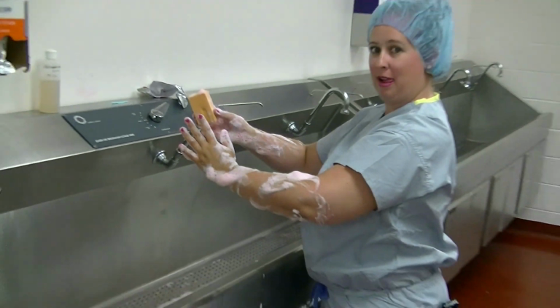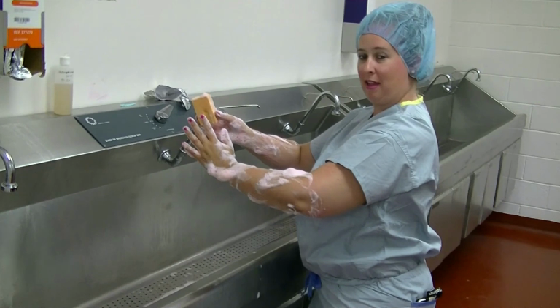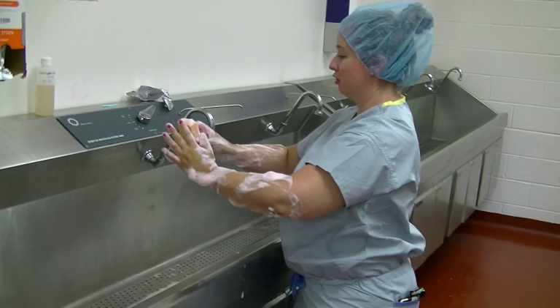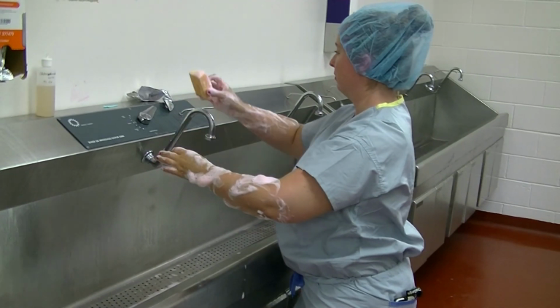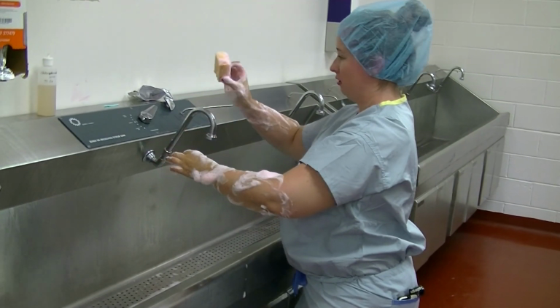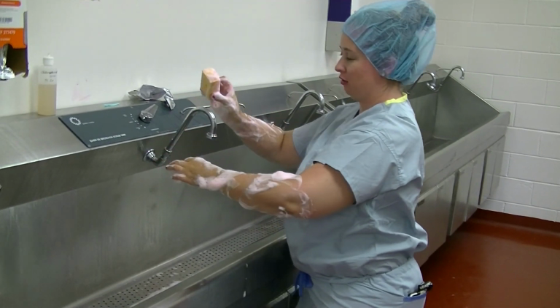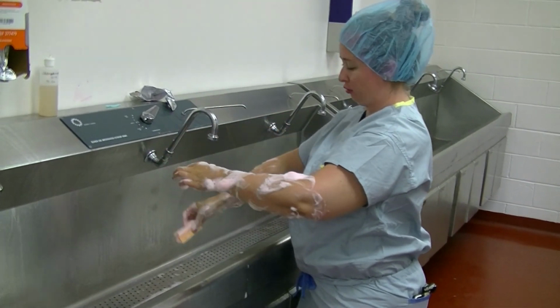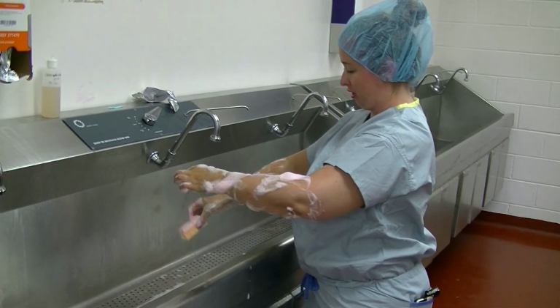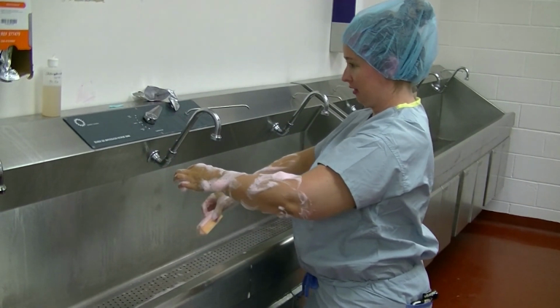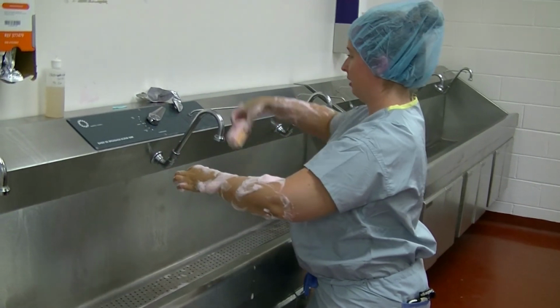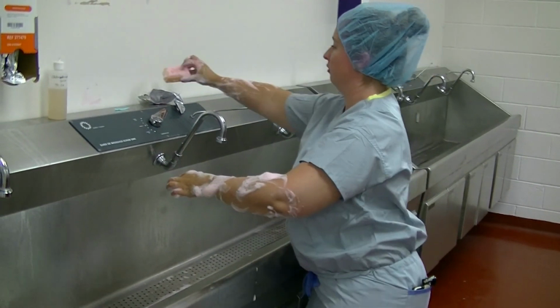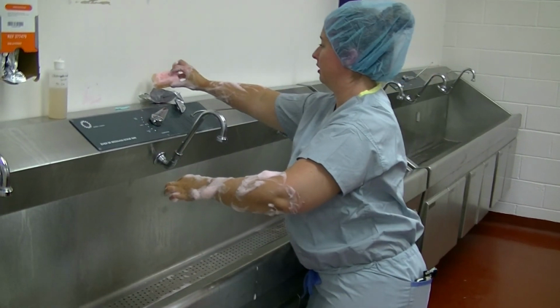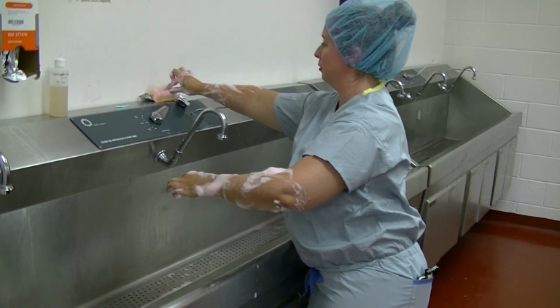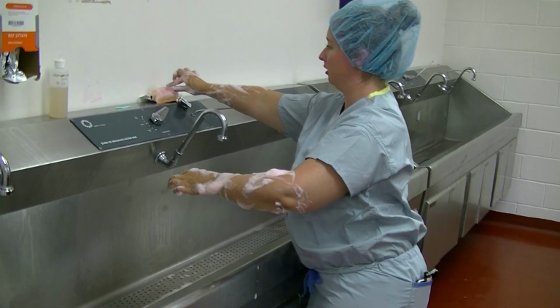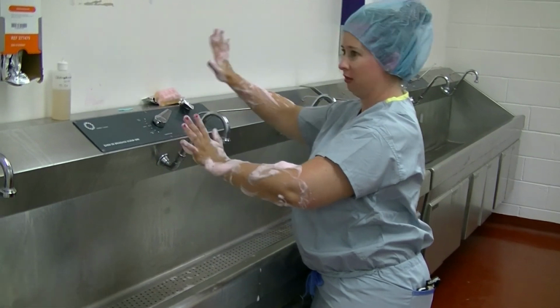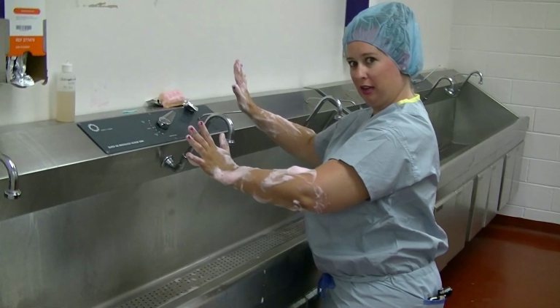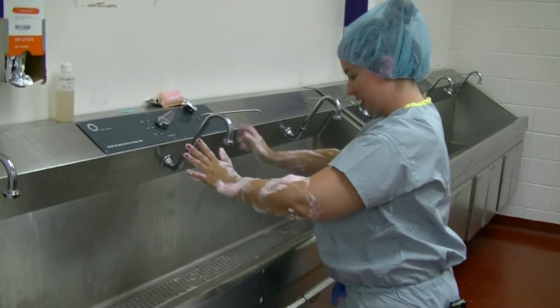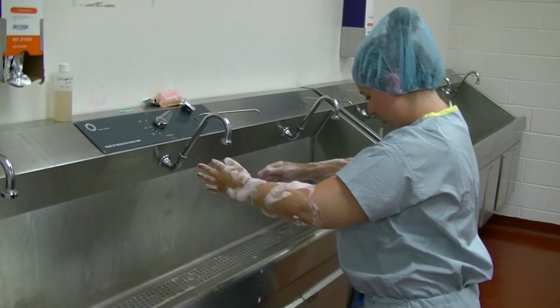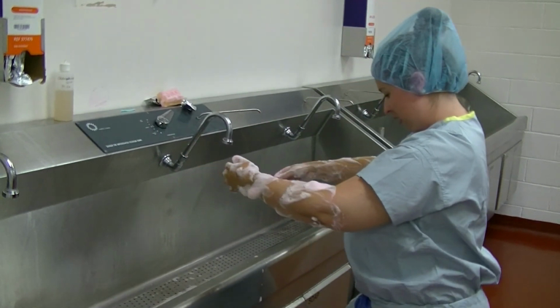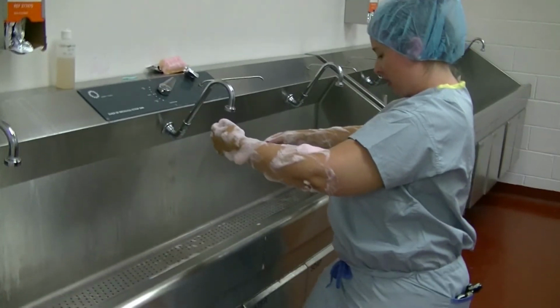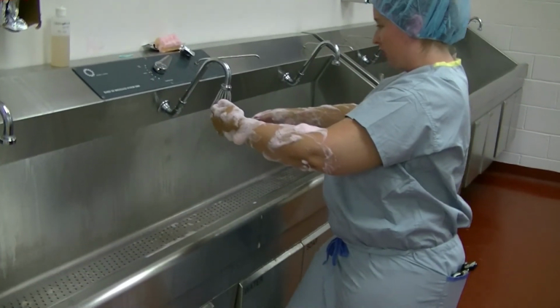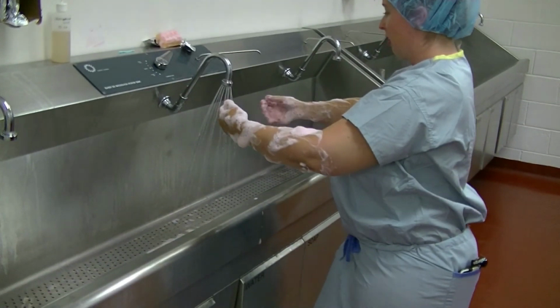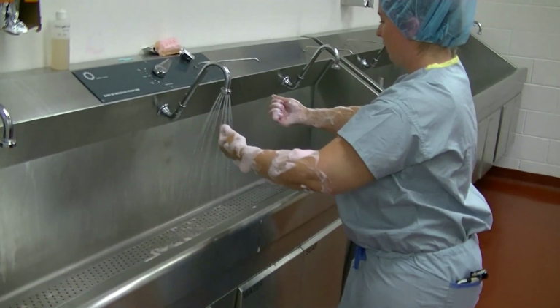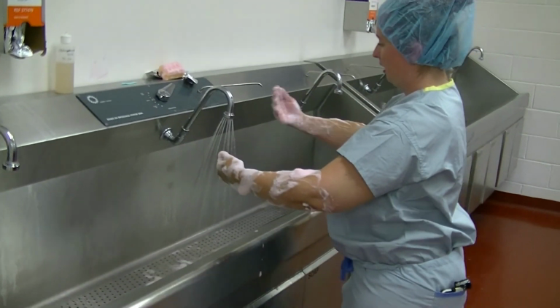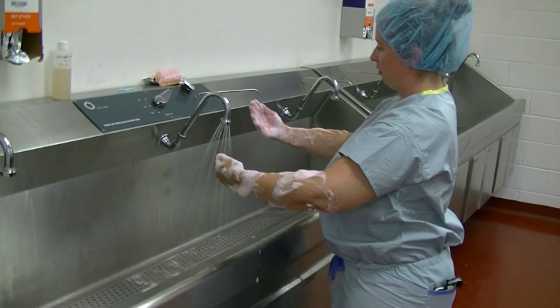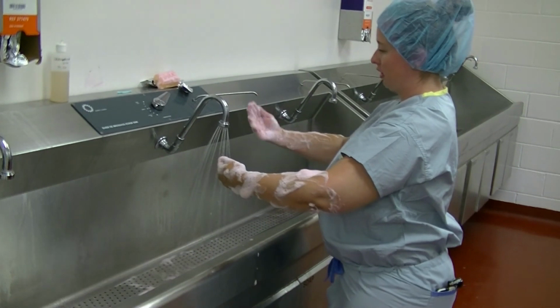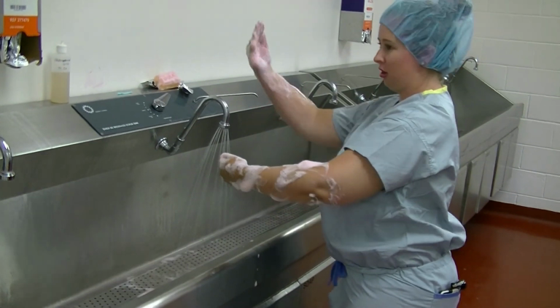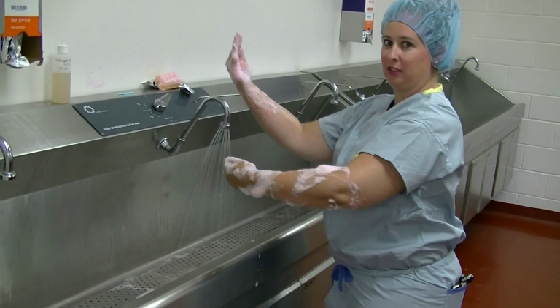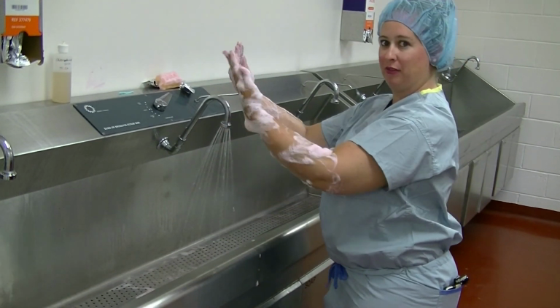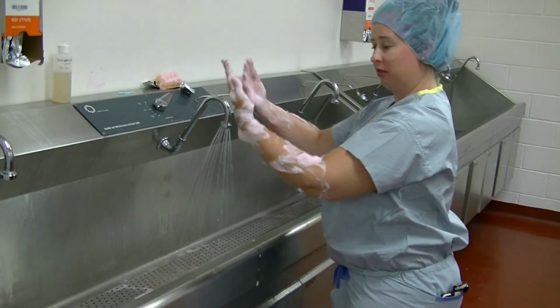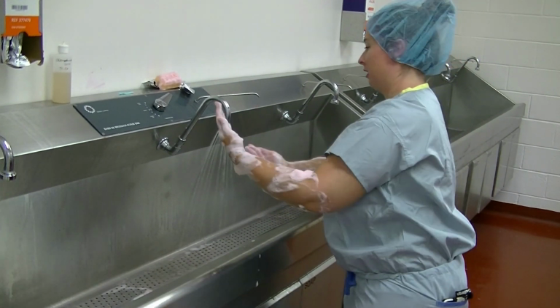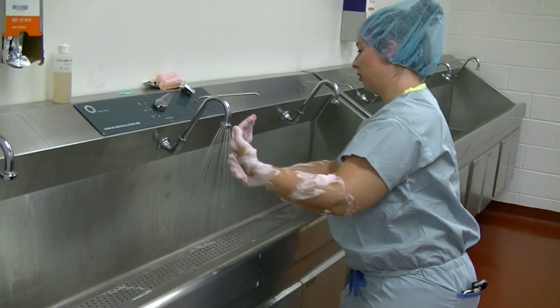When you finish your scrub, you can either drop your scrub brush back into the sink or place it on top without touching anything non-sterile. Turn your water back on and rinse — your fingertips always have to stay above your elbows while under the water.